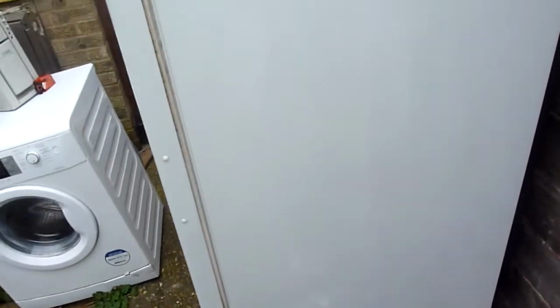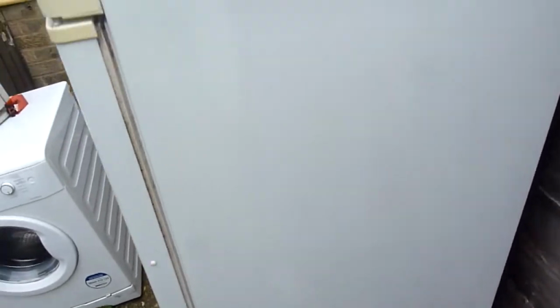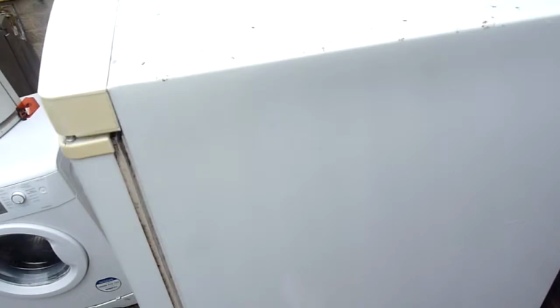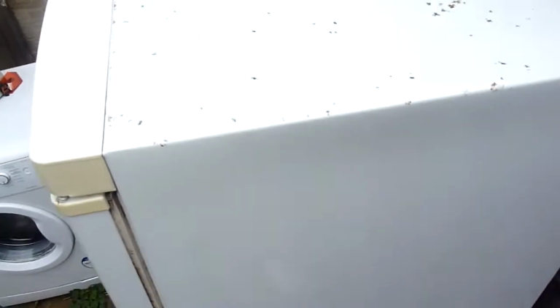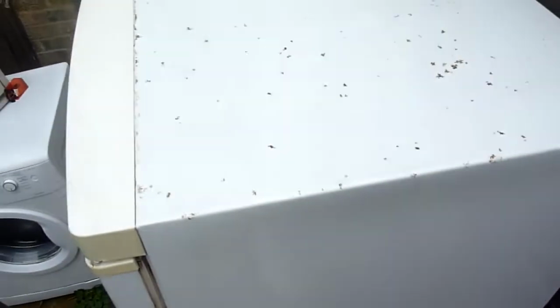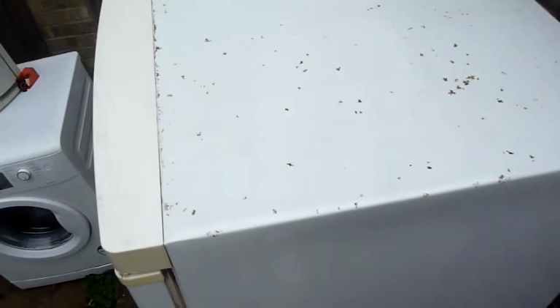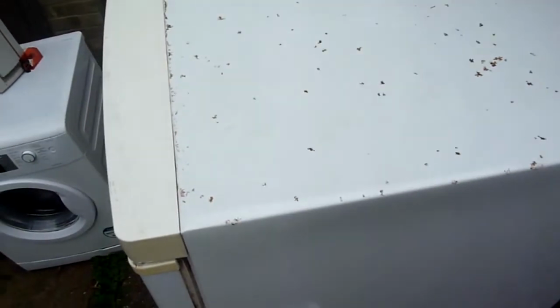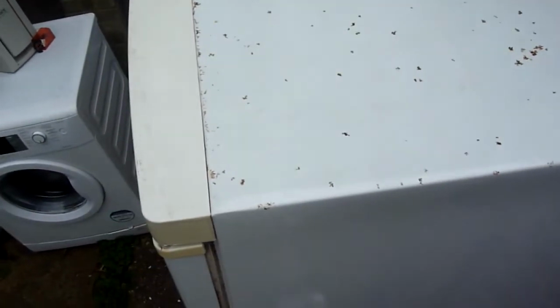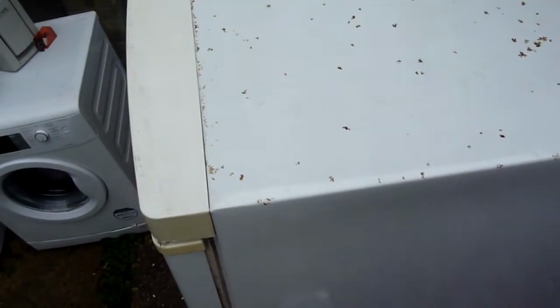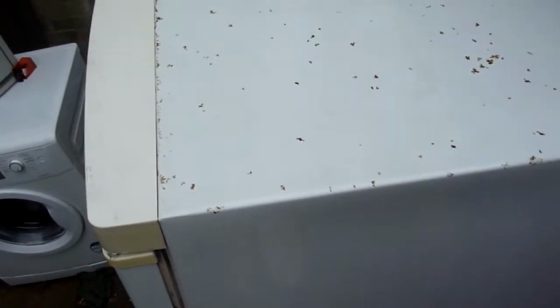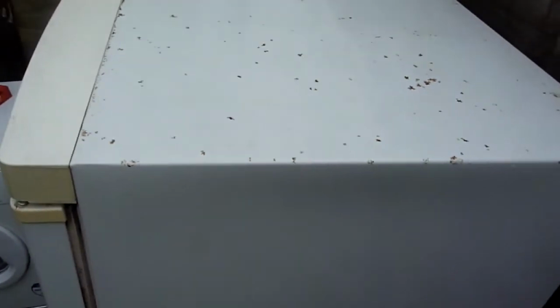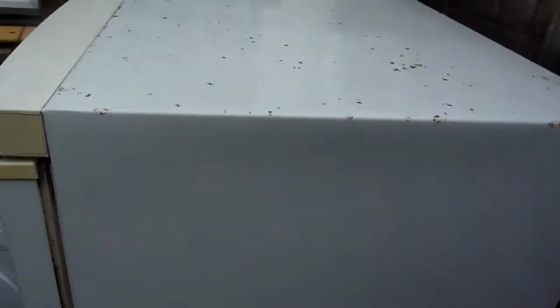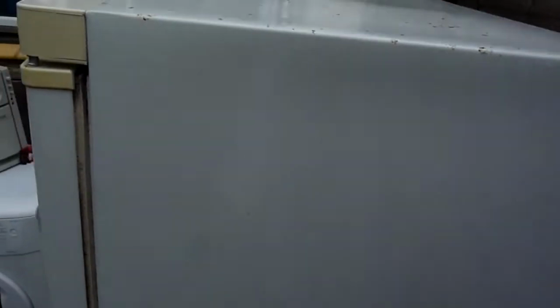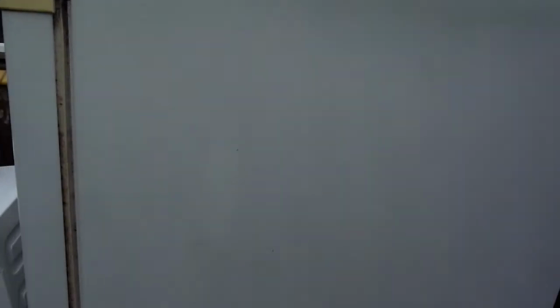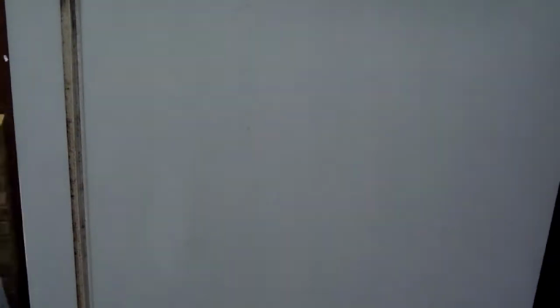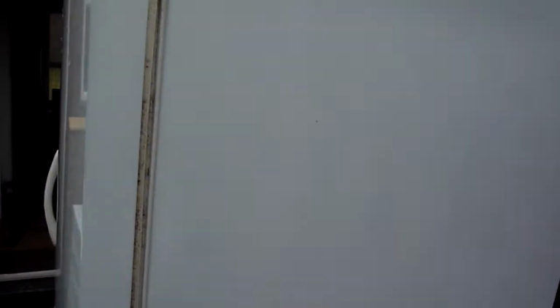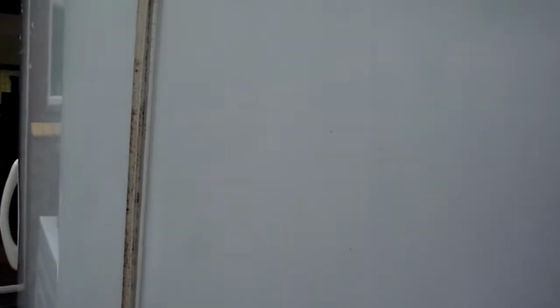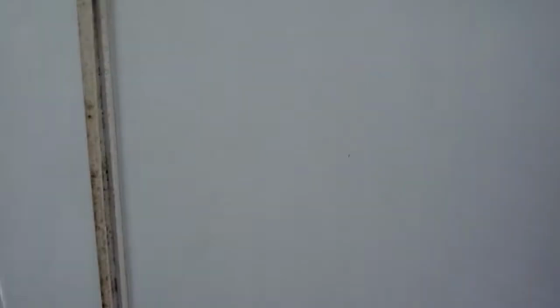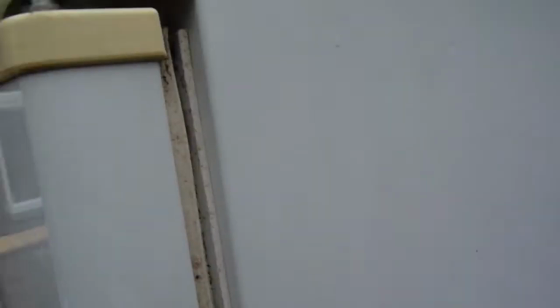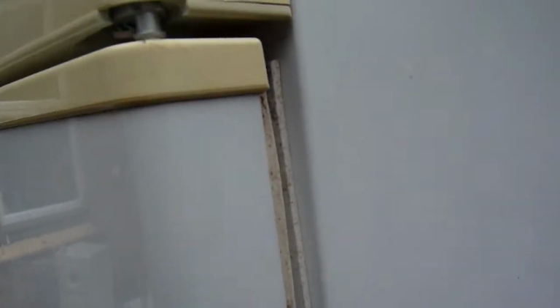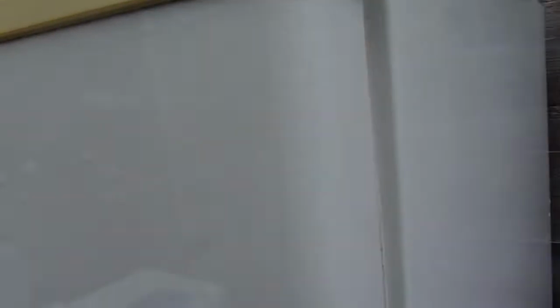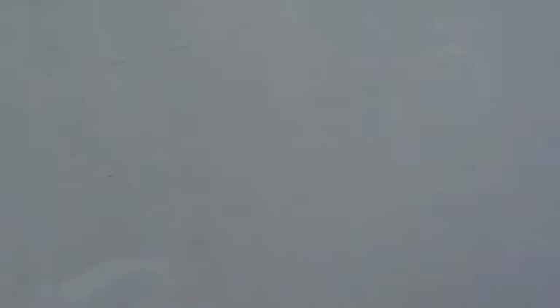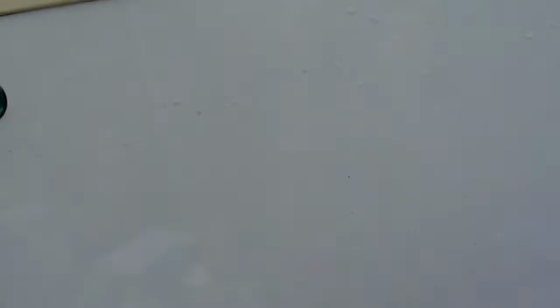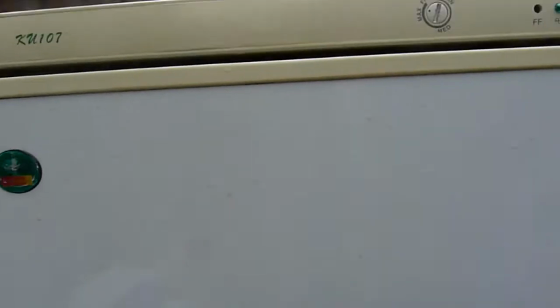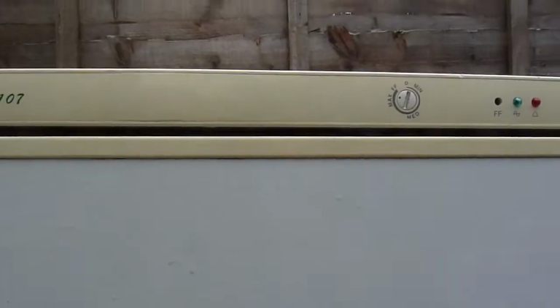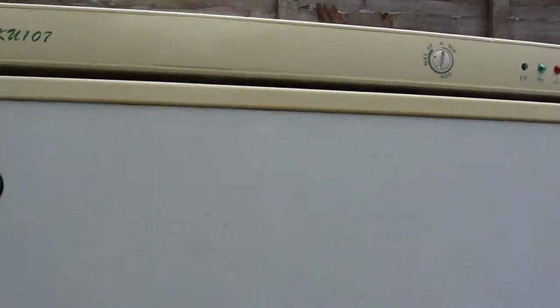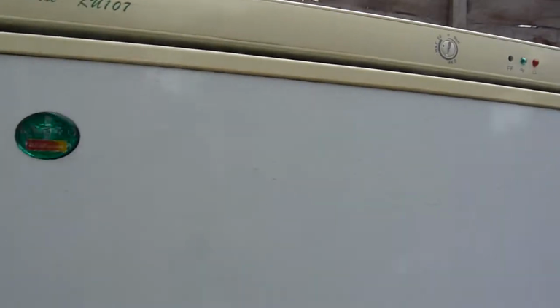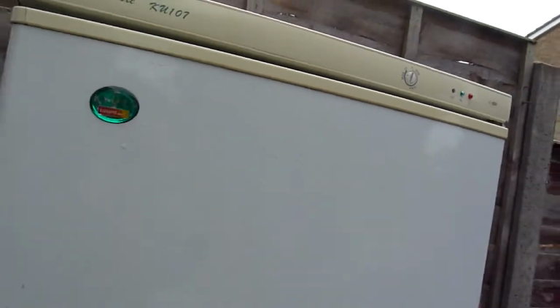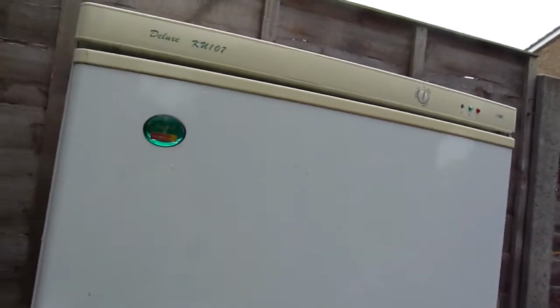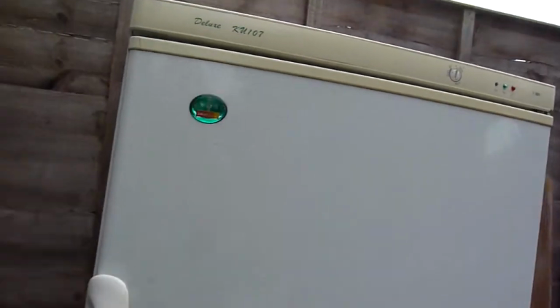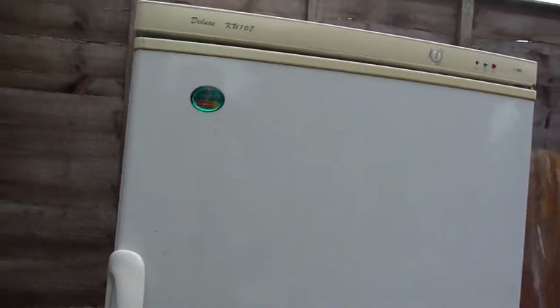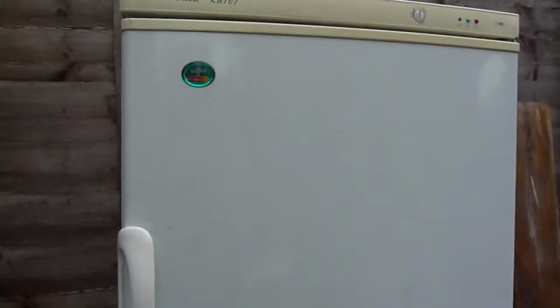The top is still pretty awful. I'm not sure what's been done about that now. I've tried one or two ideas.